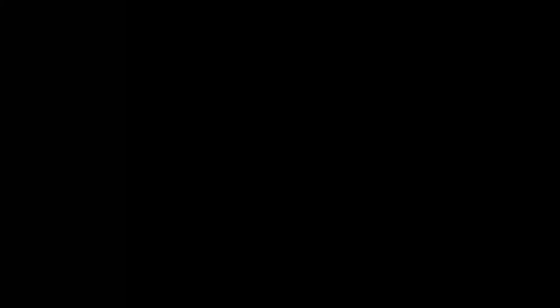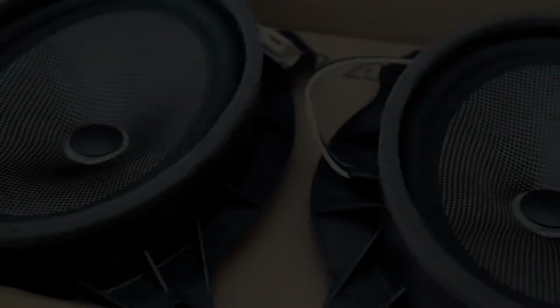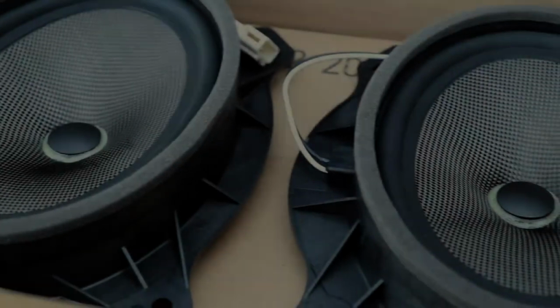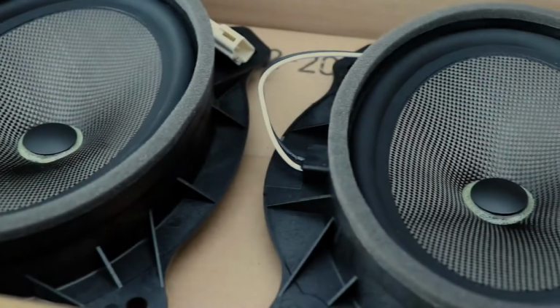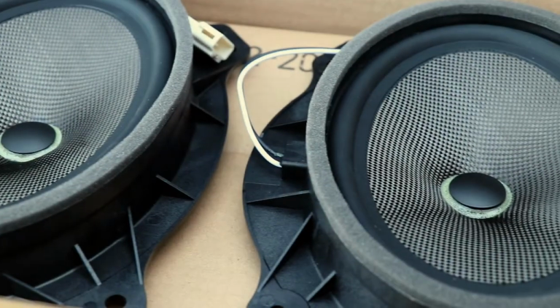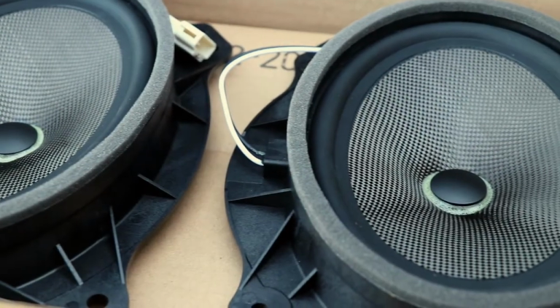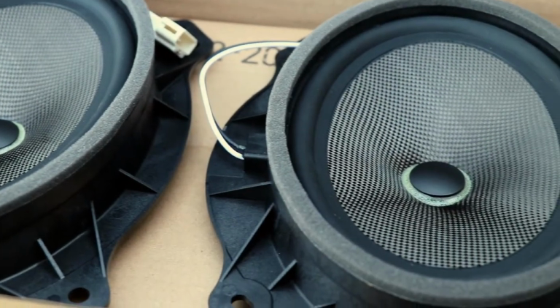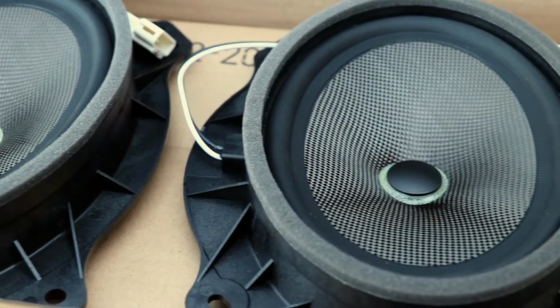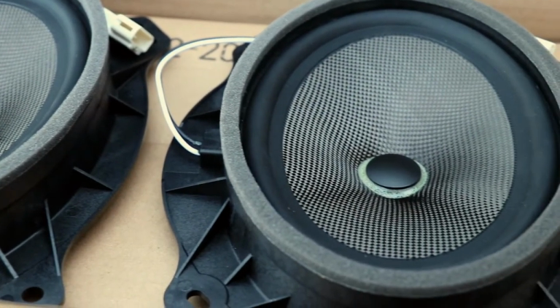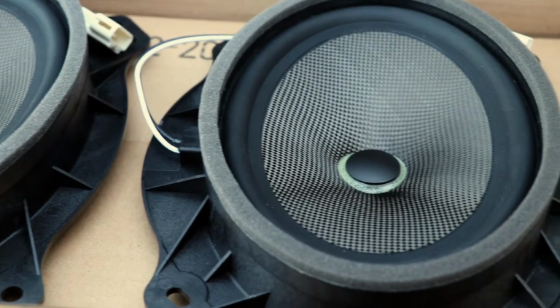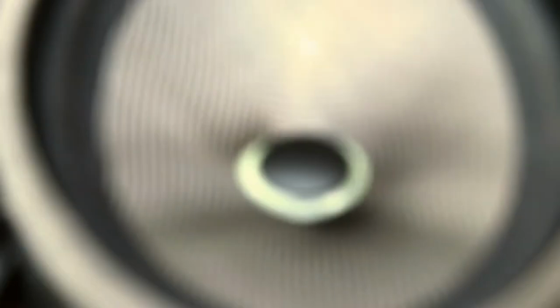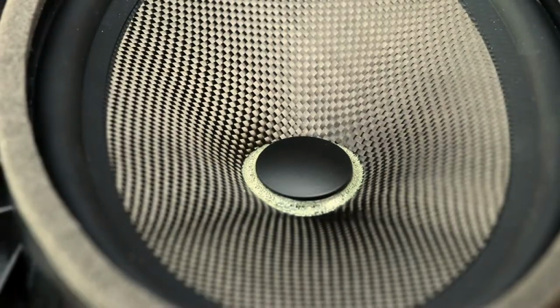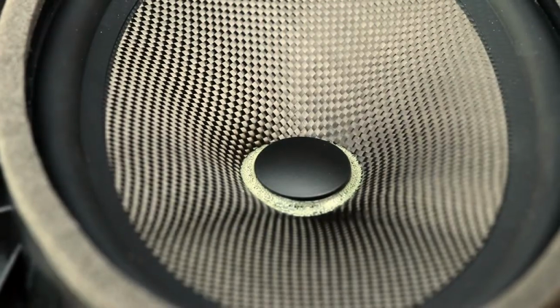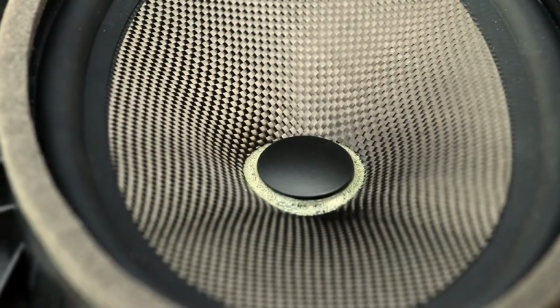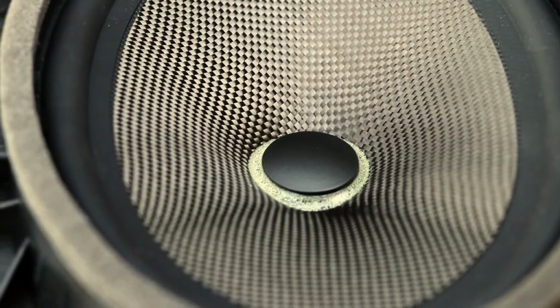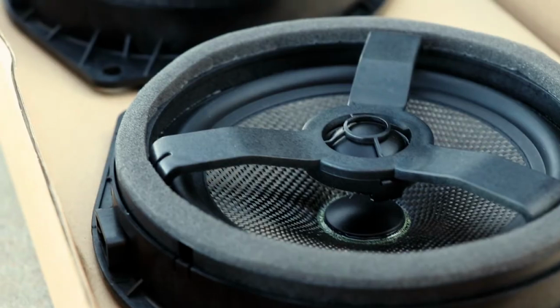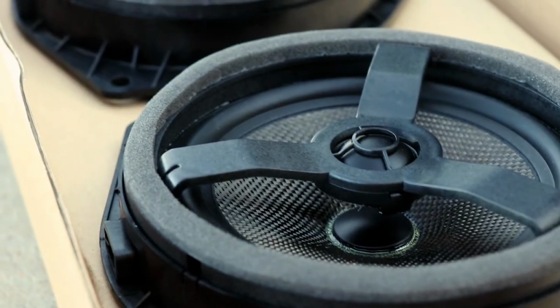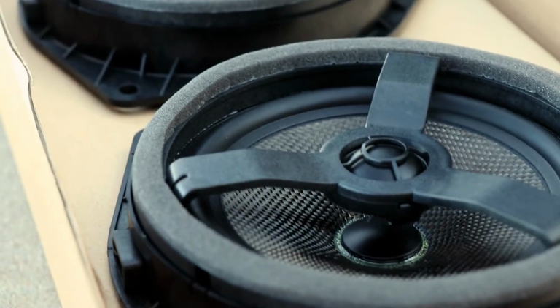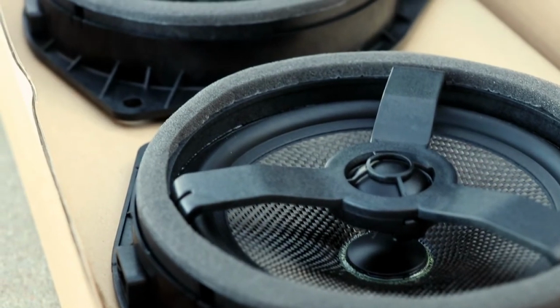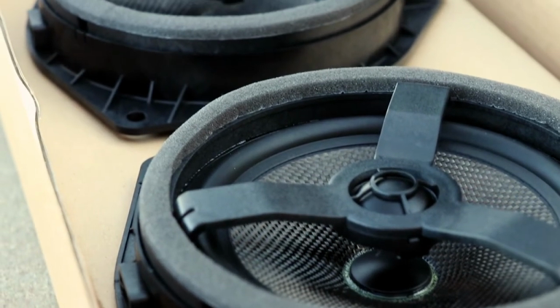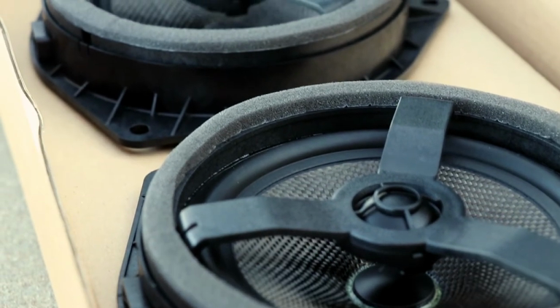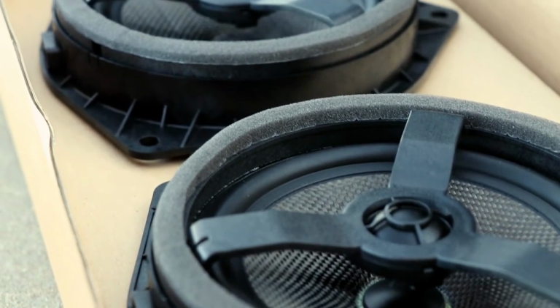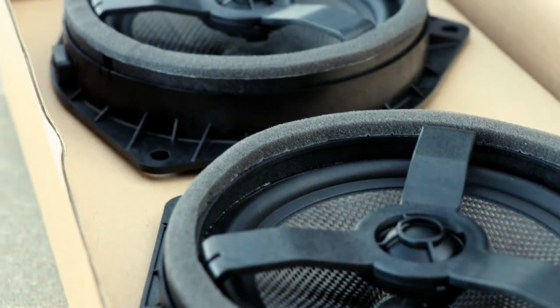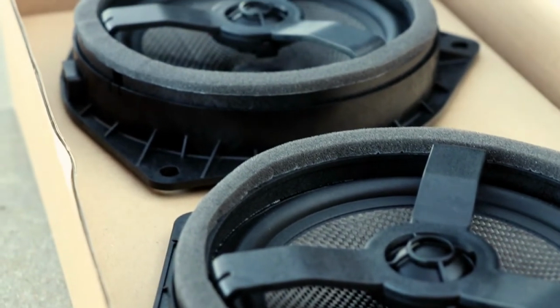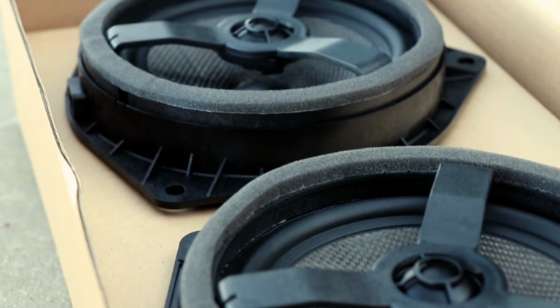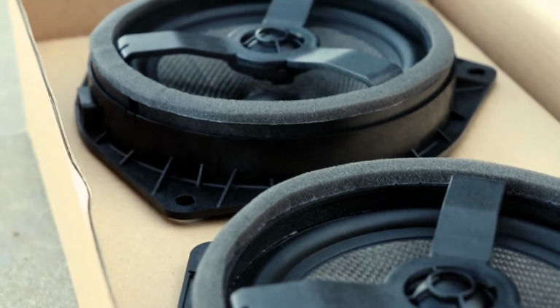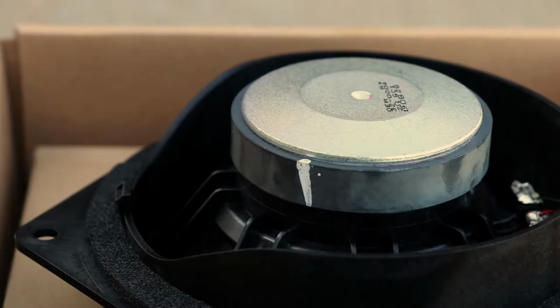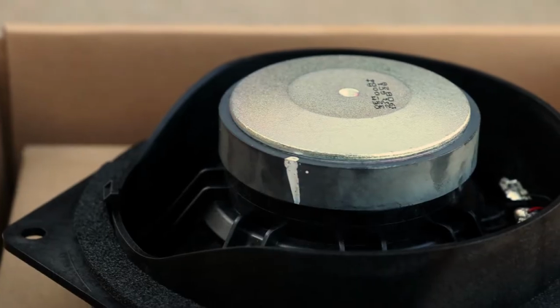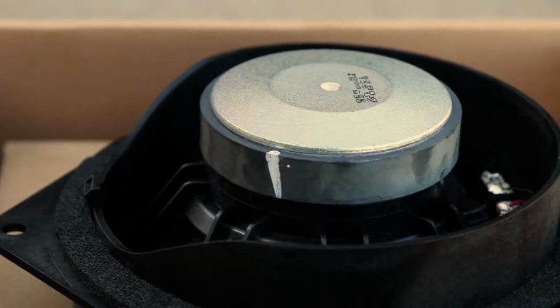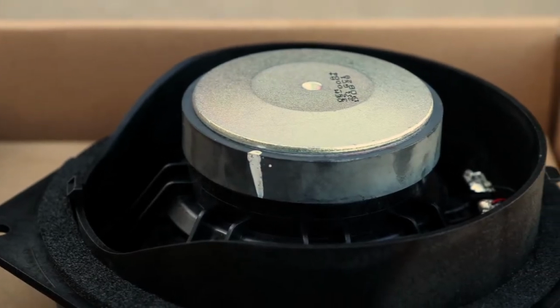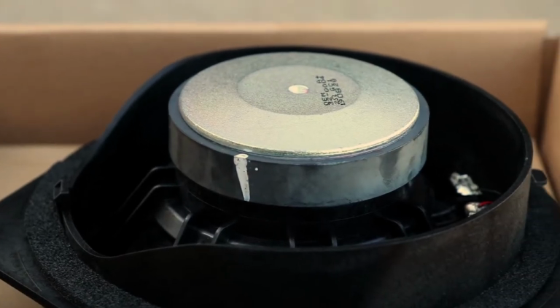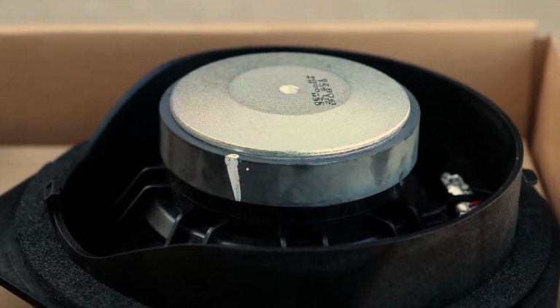My name is Clint Taylor from Texas Kayak Fisher and Trail4Runner.com. Today we will be installing and reviewing the OEM Audio Plus door speakers for a 5th gen Toyota 4Runner.